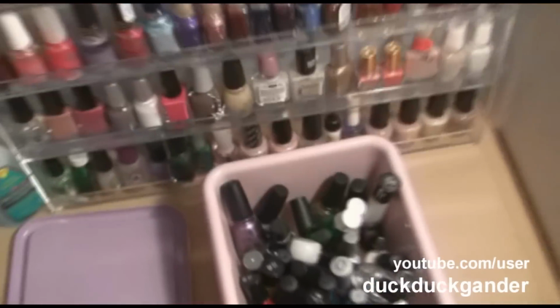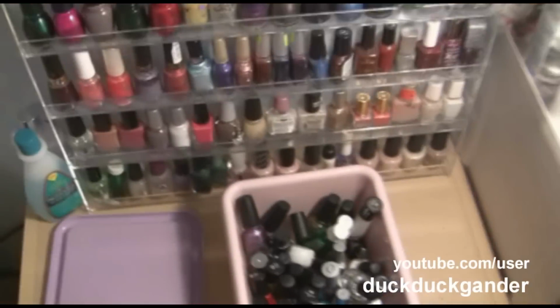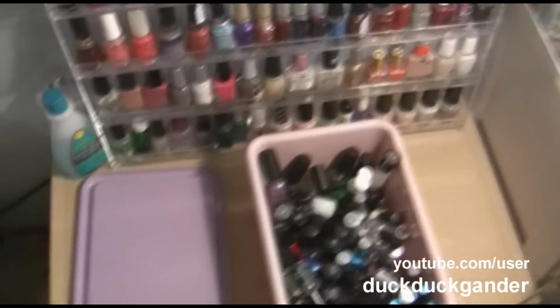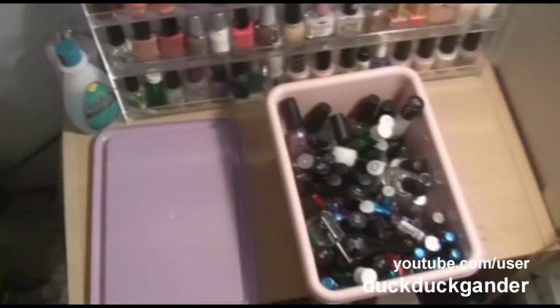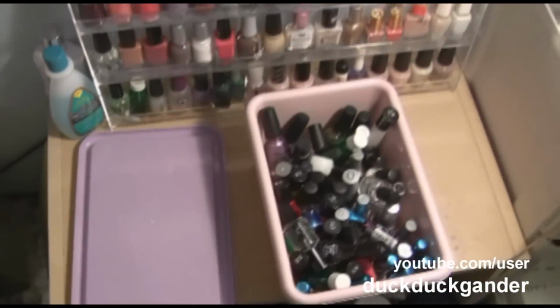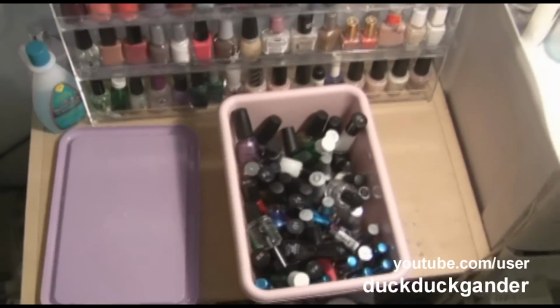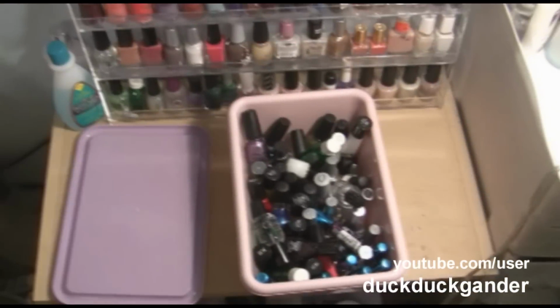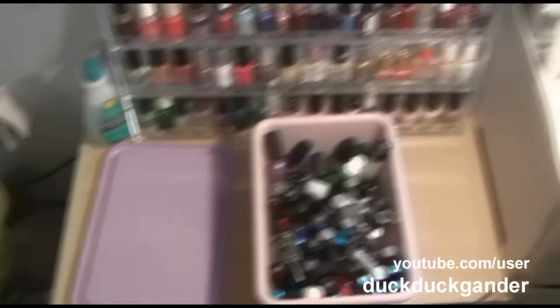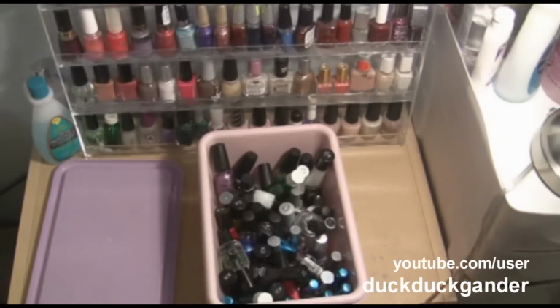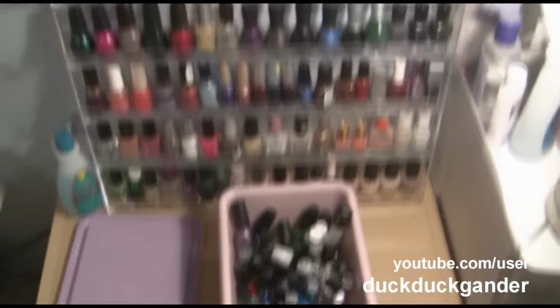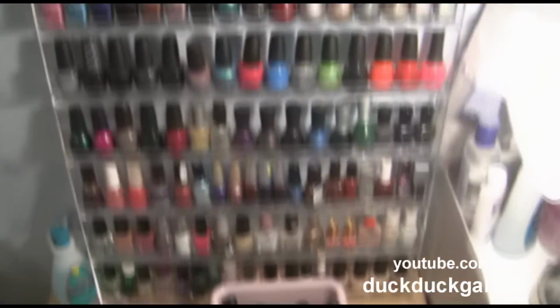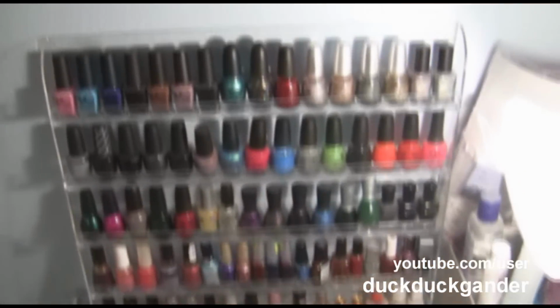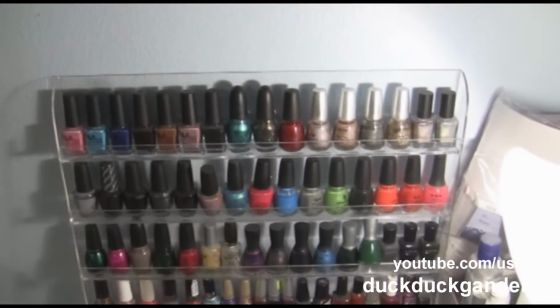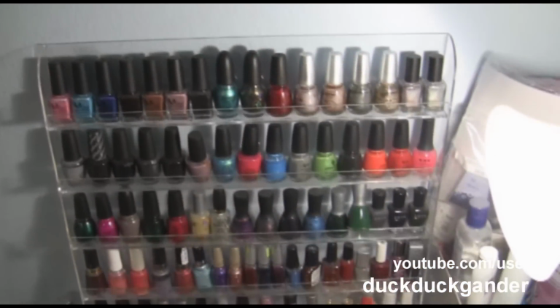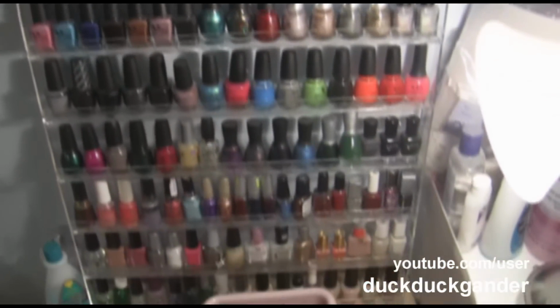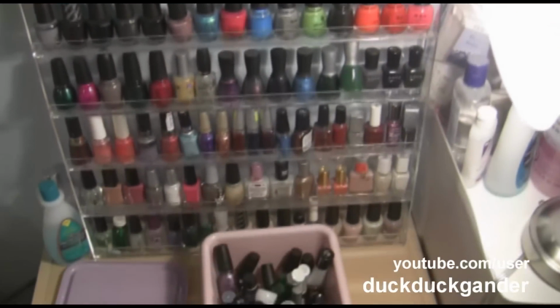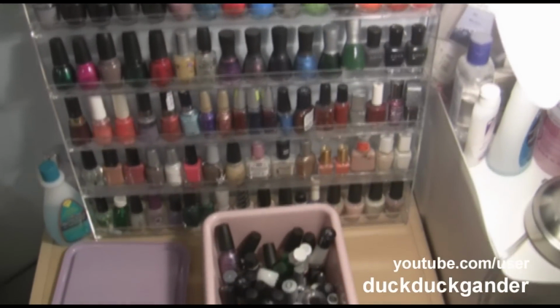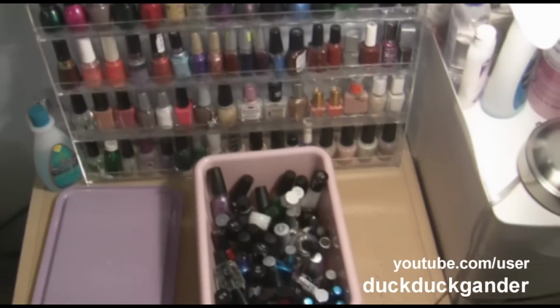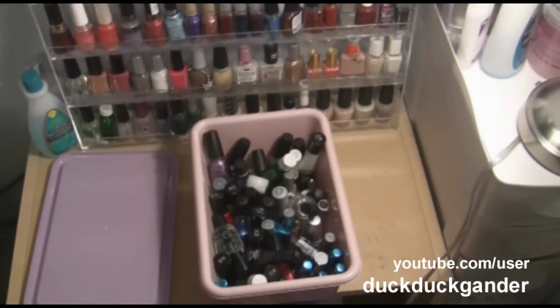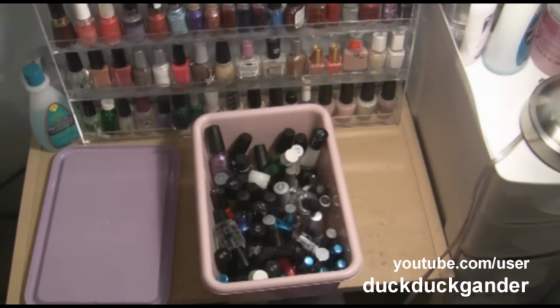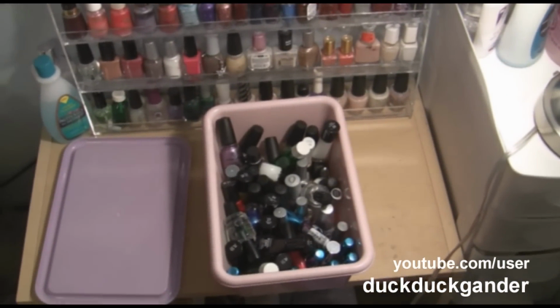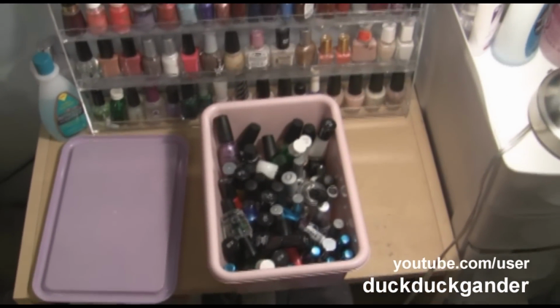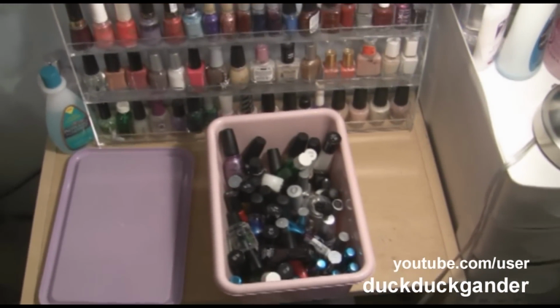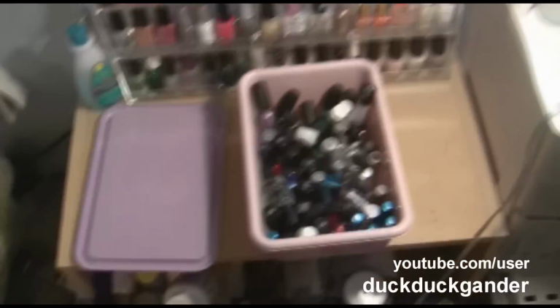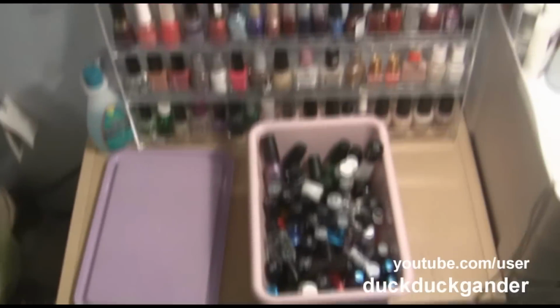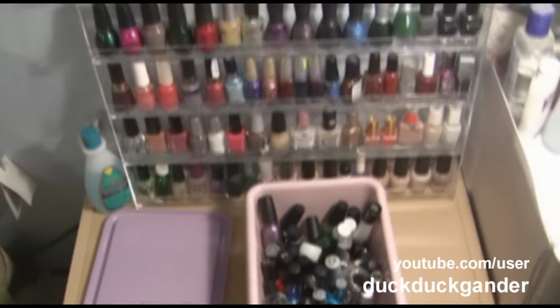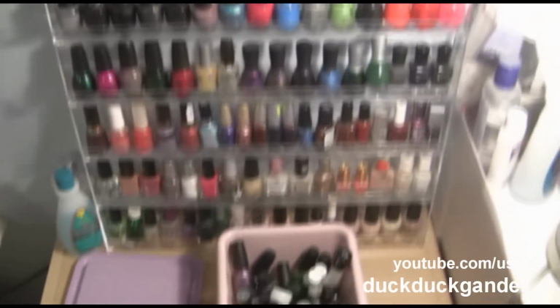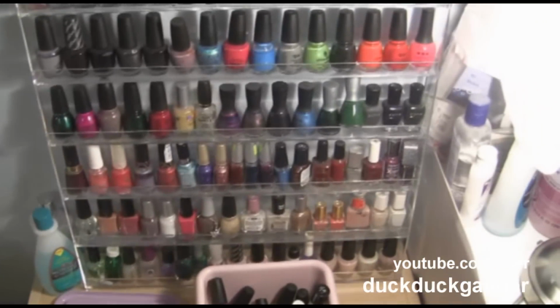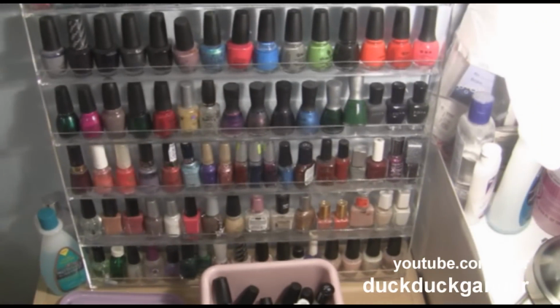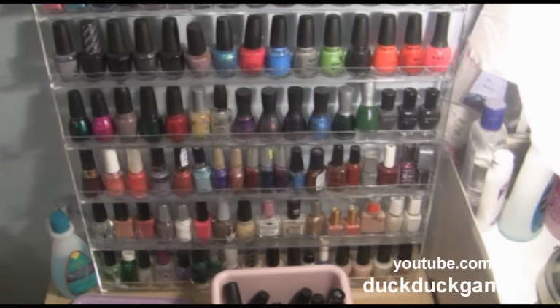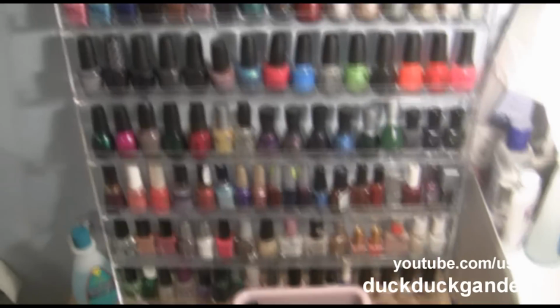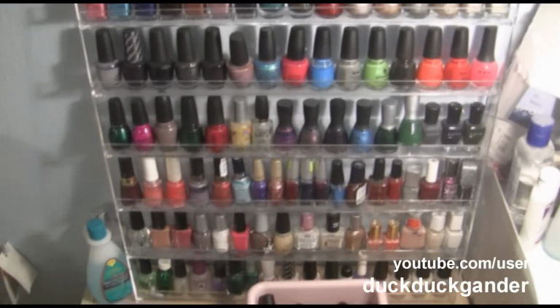That's my current nail polish collection. I haven't counted them, but I think the rack holds a hundred, and then I have all those extra ones — probably a bunch more. I honestly have no idea — I have a huge load of nail polish.